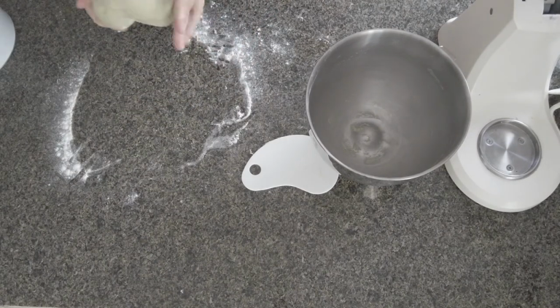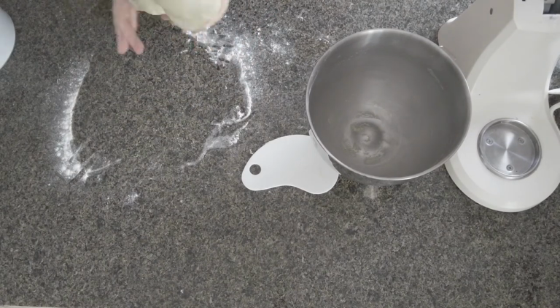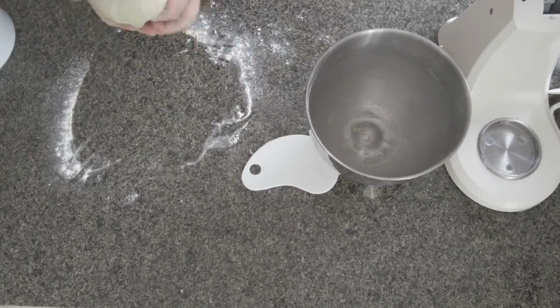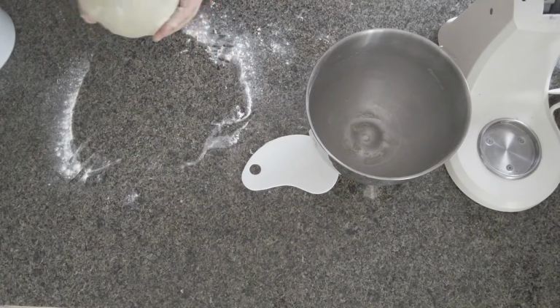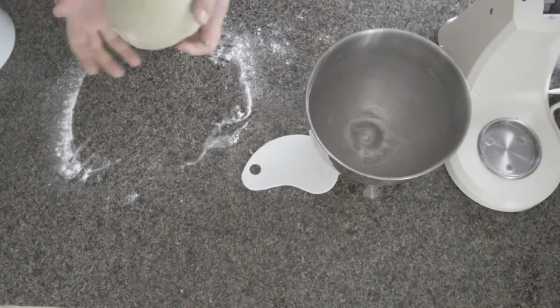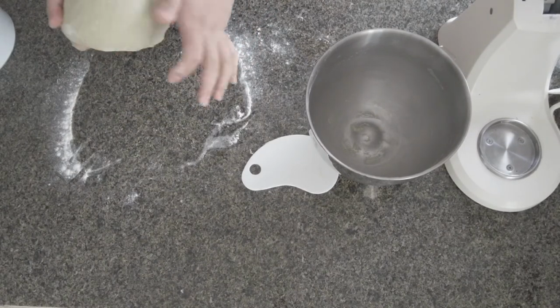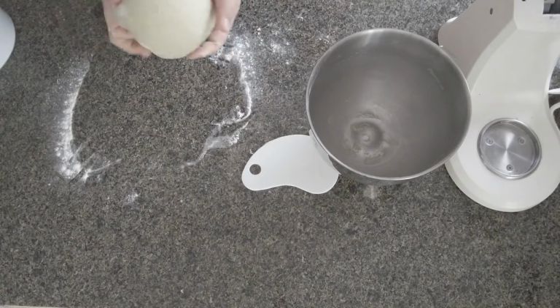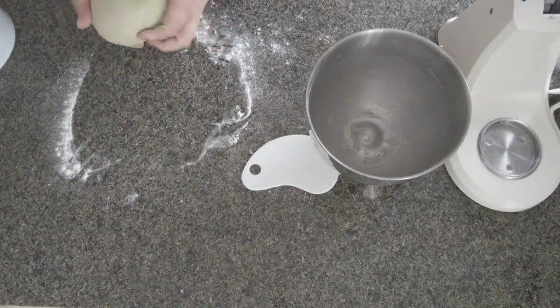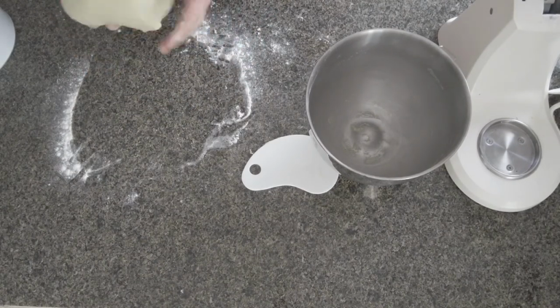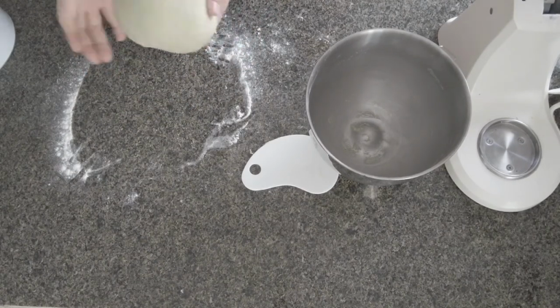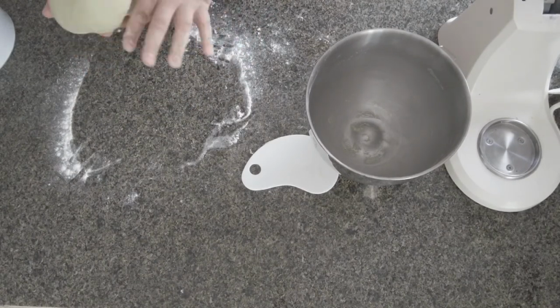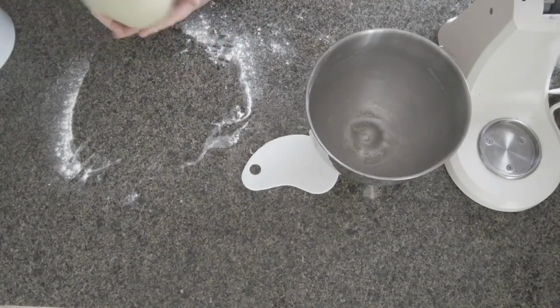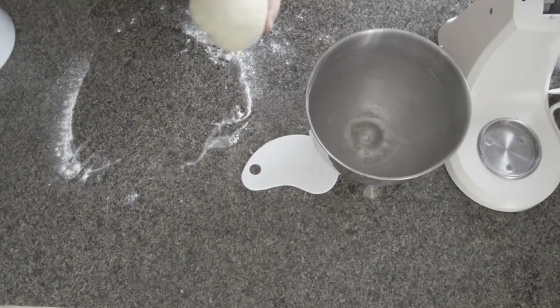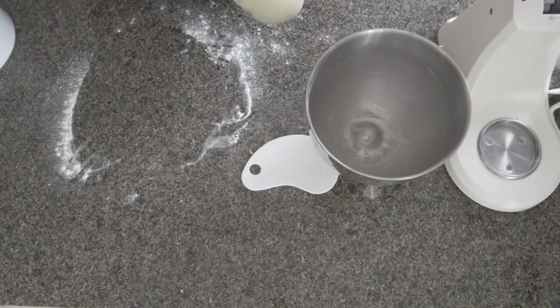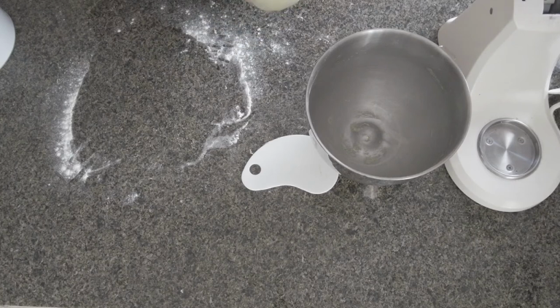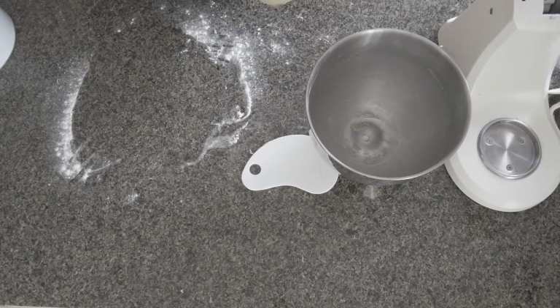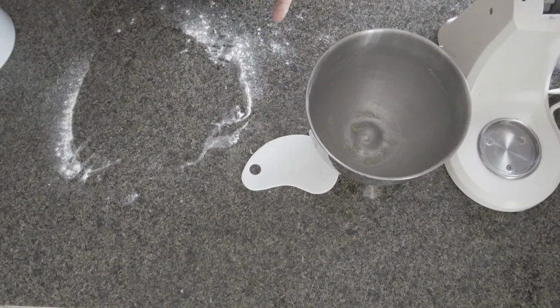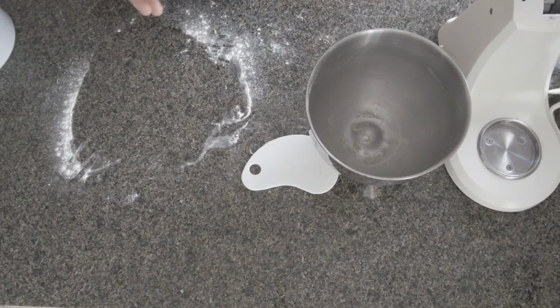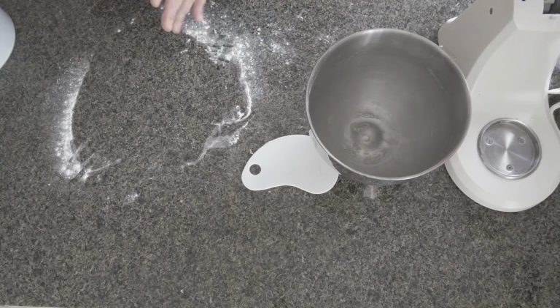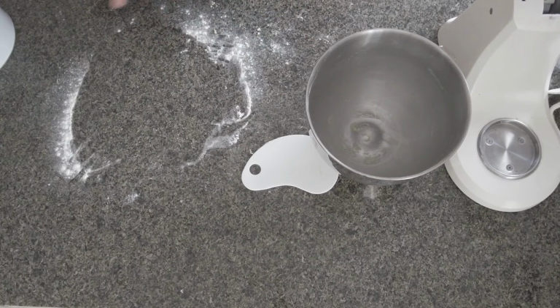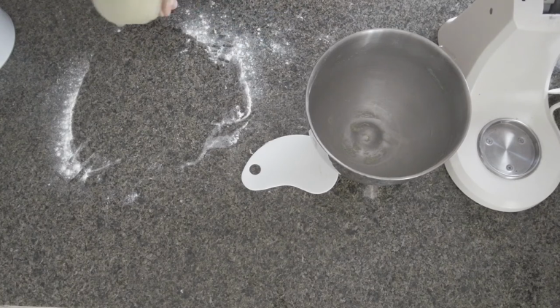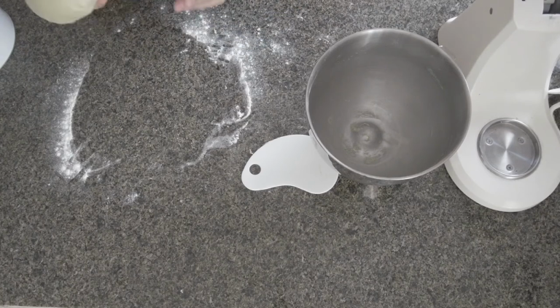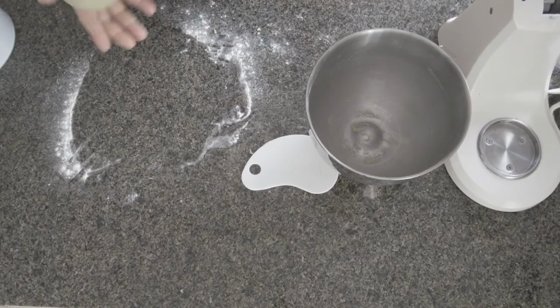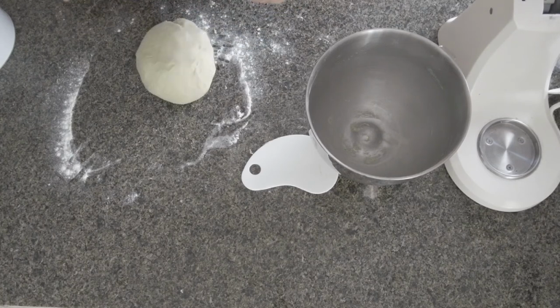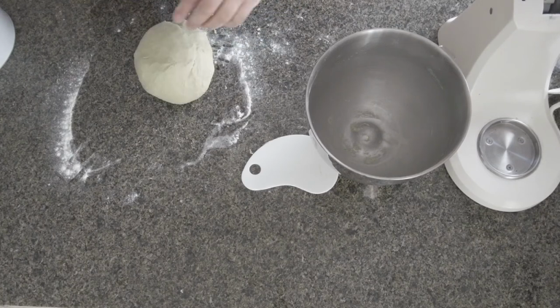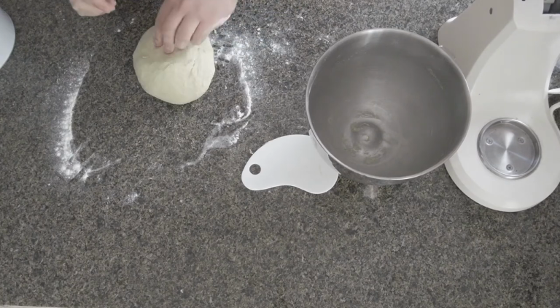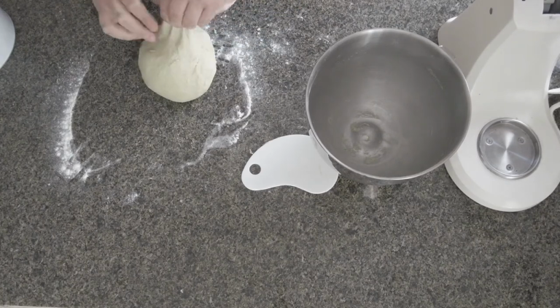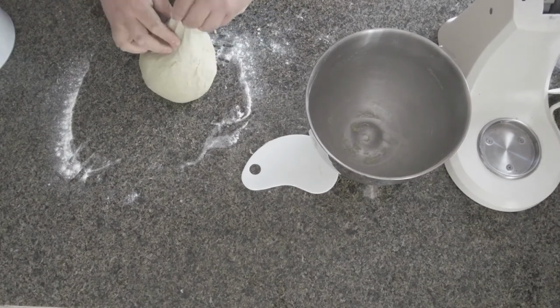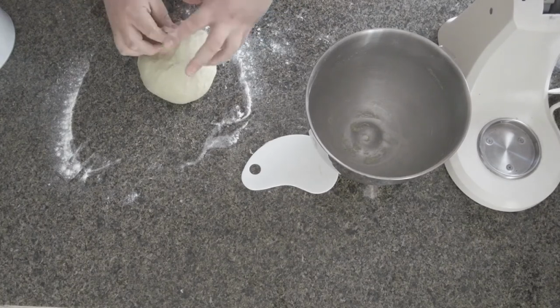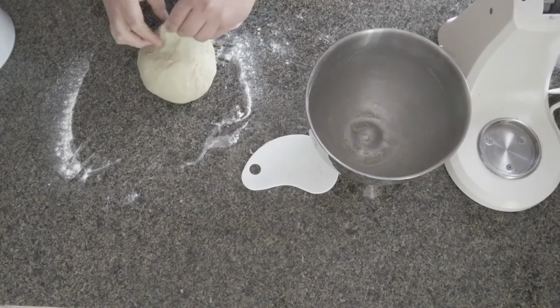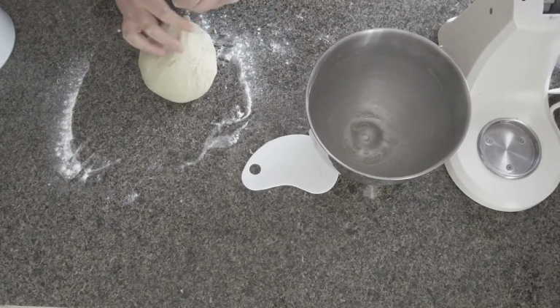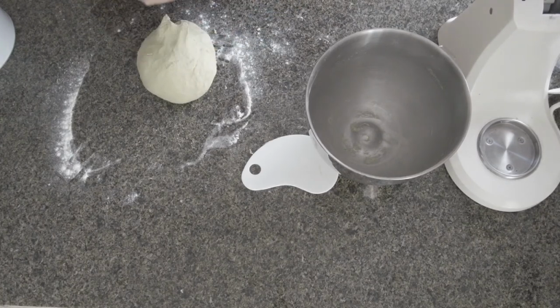Now we do the dough test. There are two ways to test it — you can do the window test, or the bounce-back test.